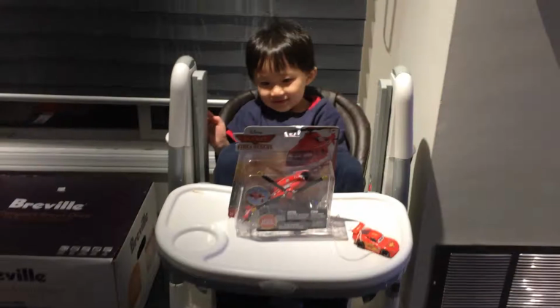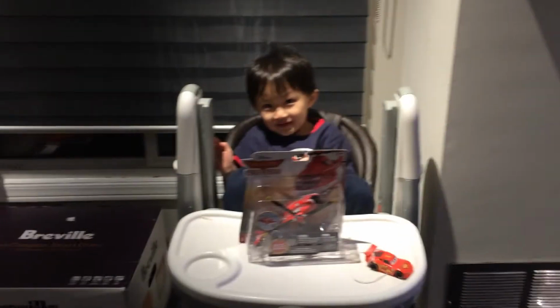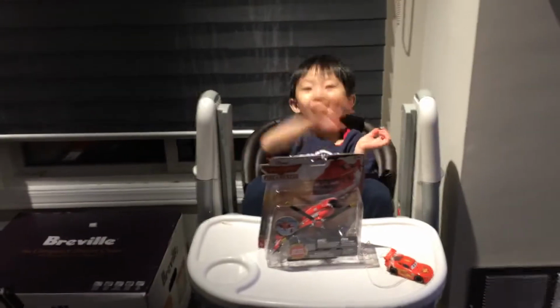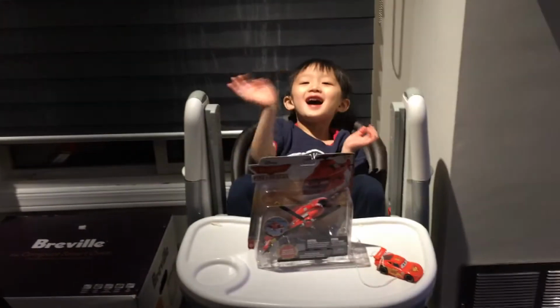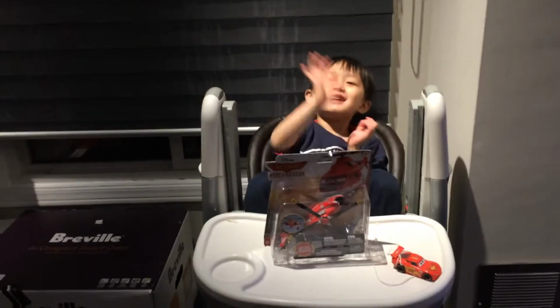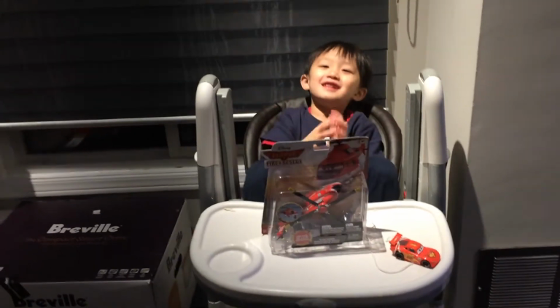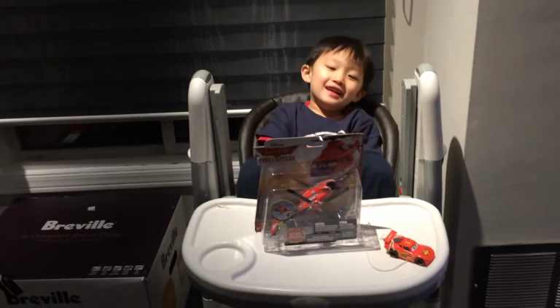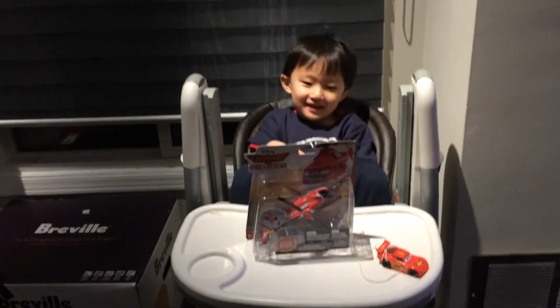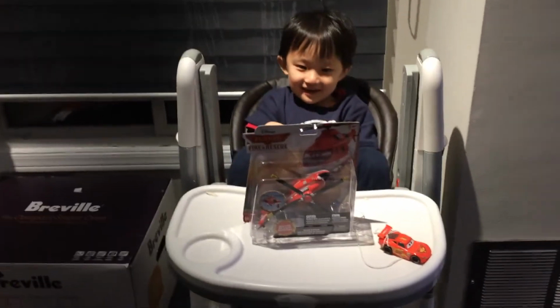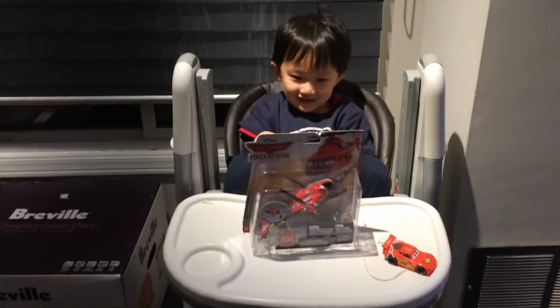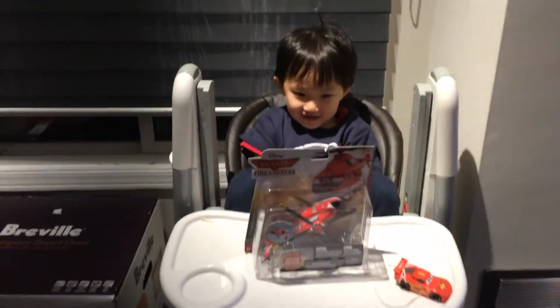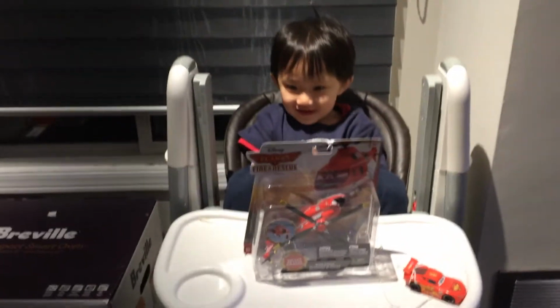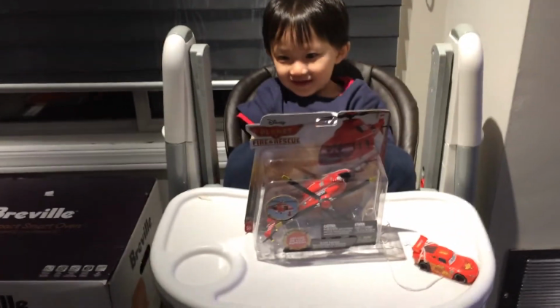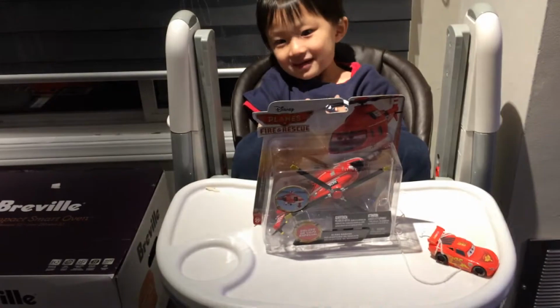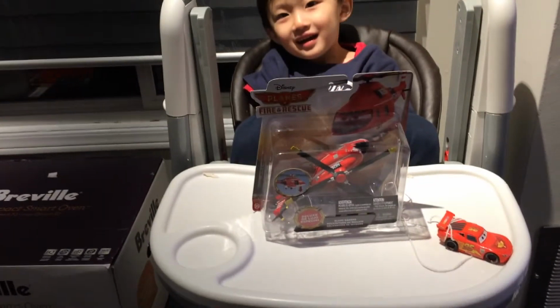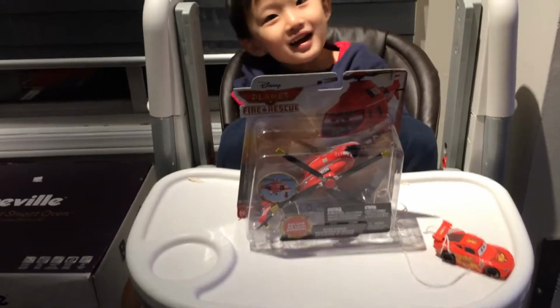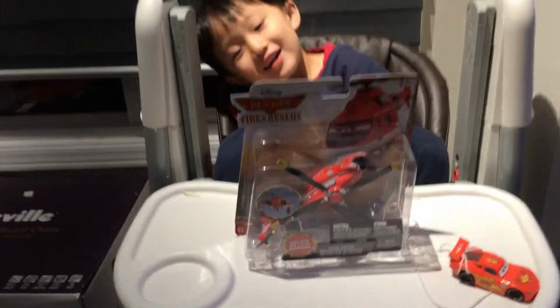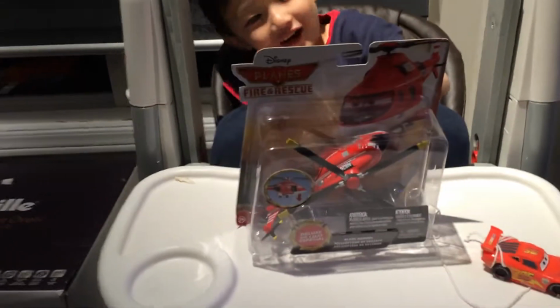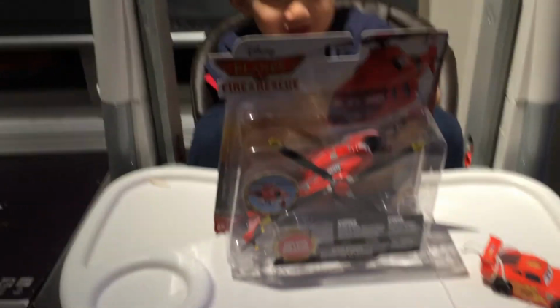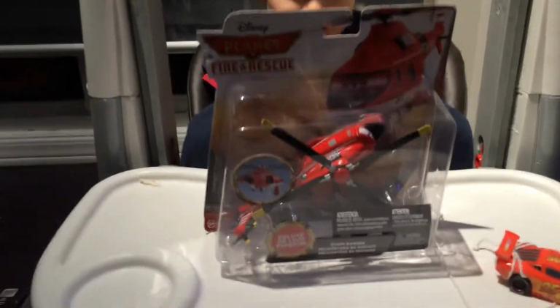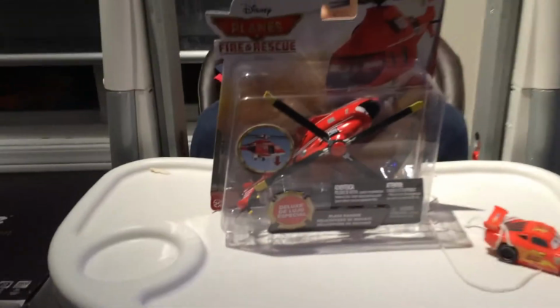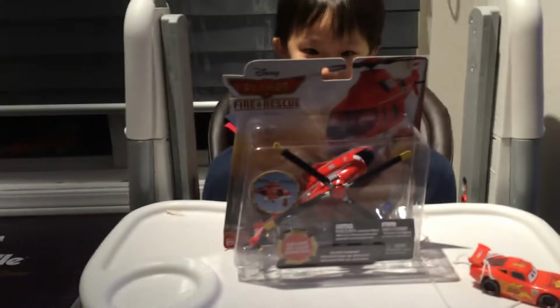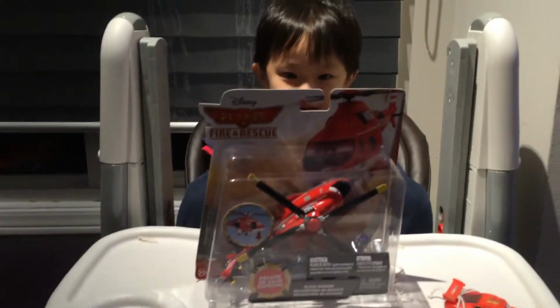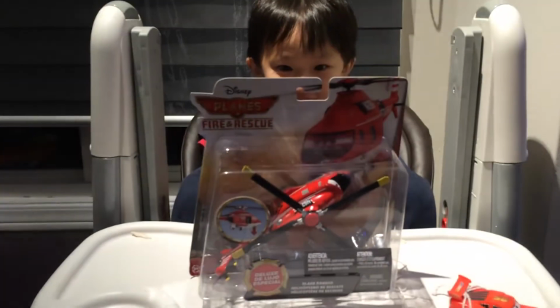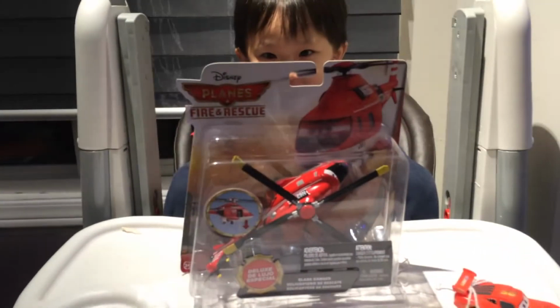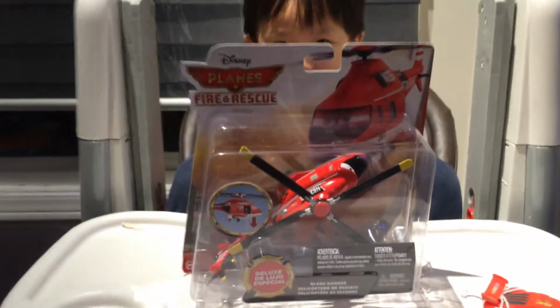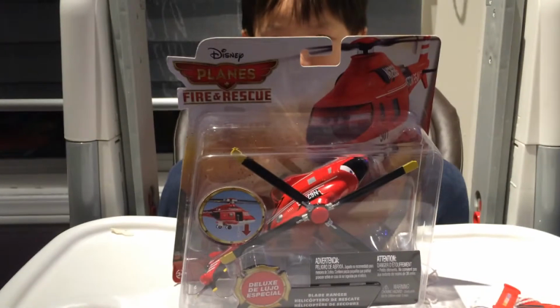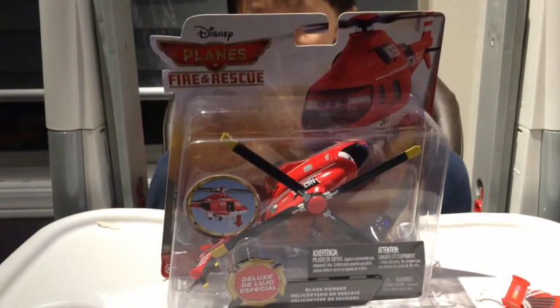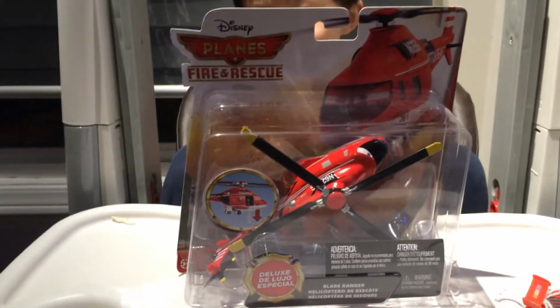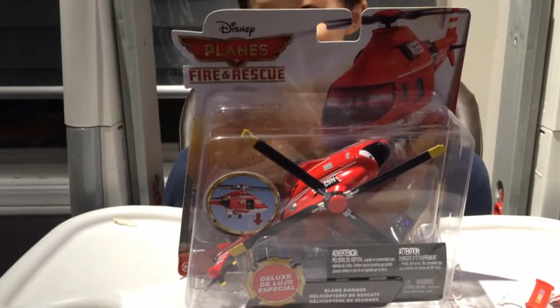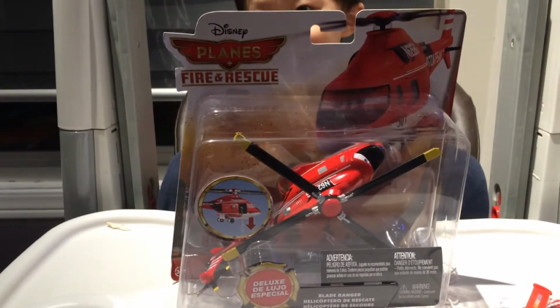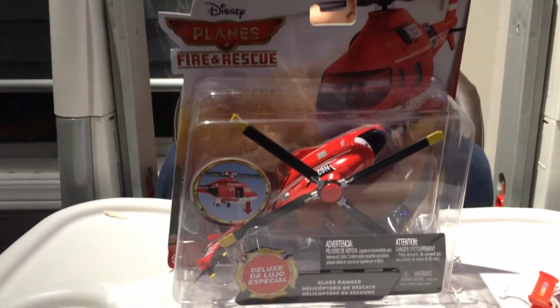Hi Marky! What do you have today? A helicopter from Fire and Rescue Planes!